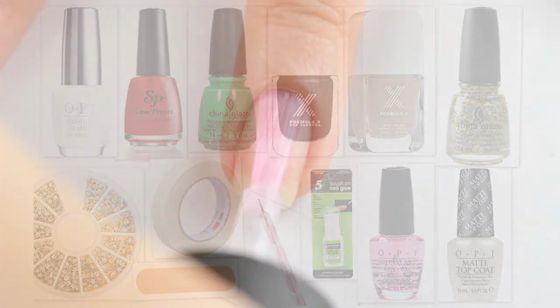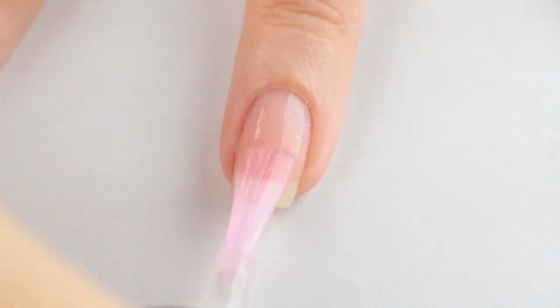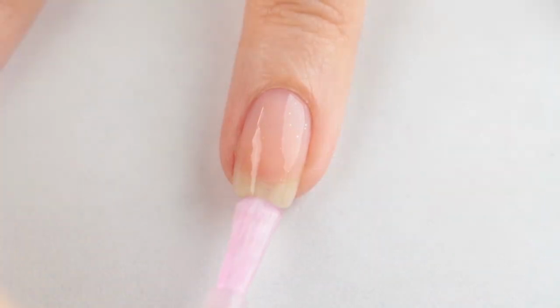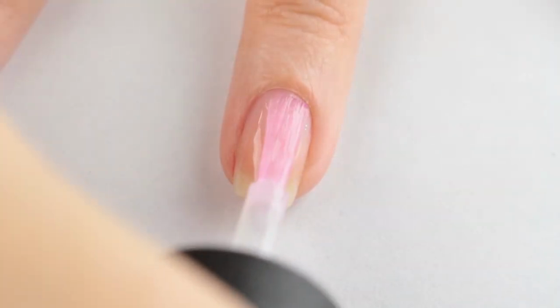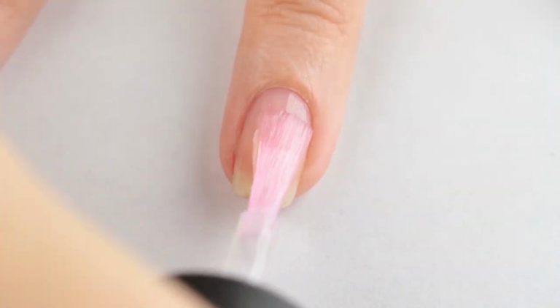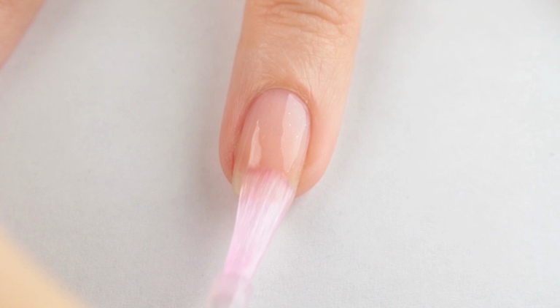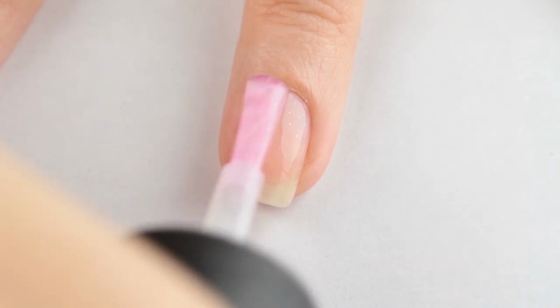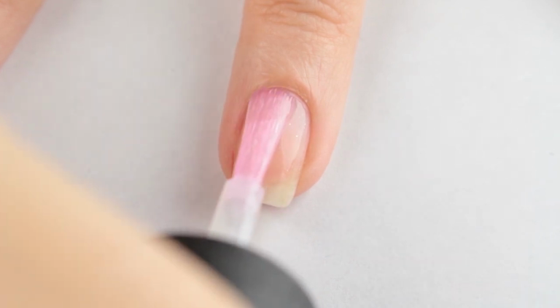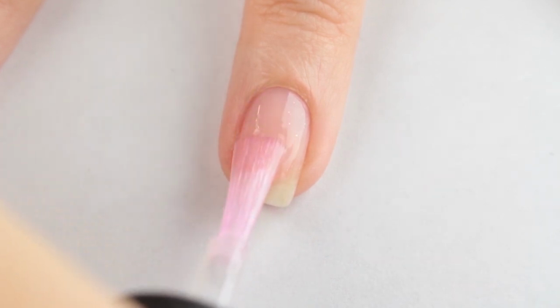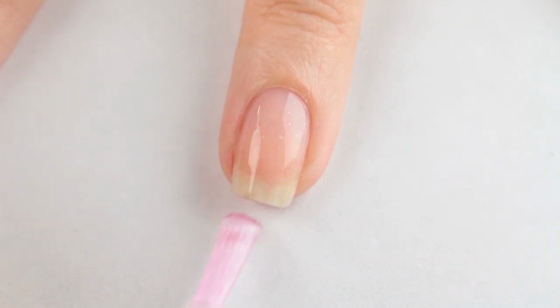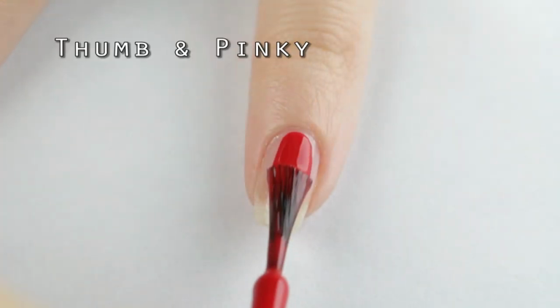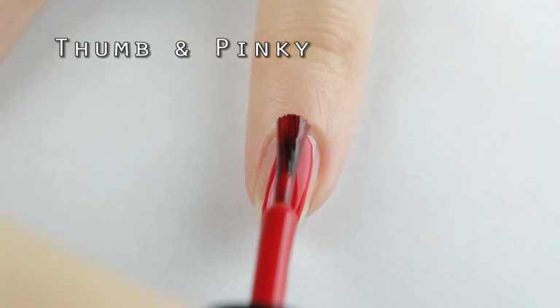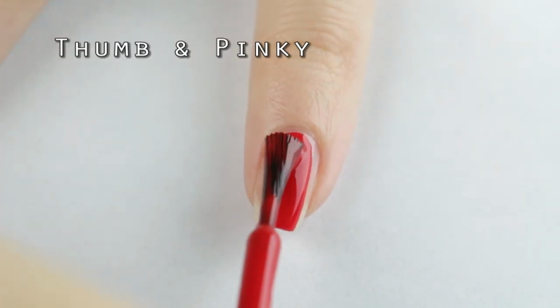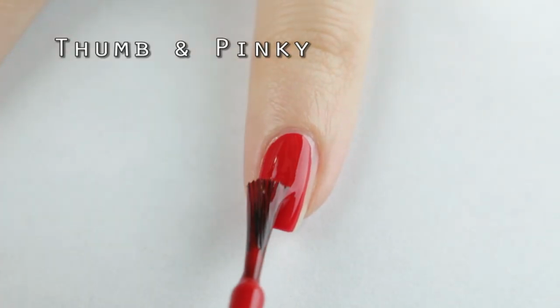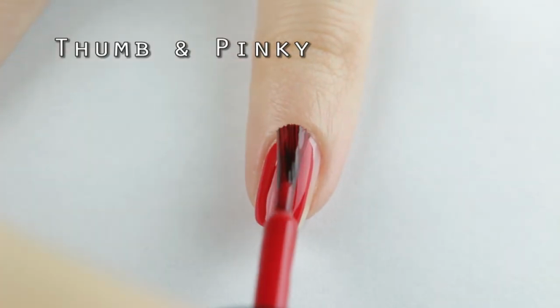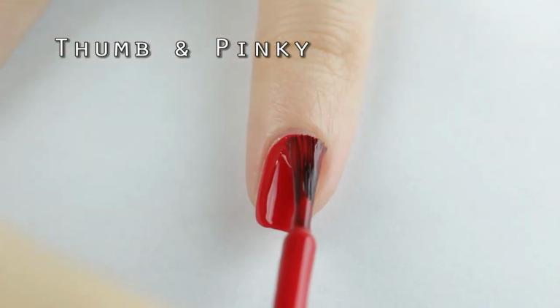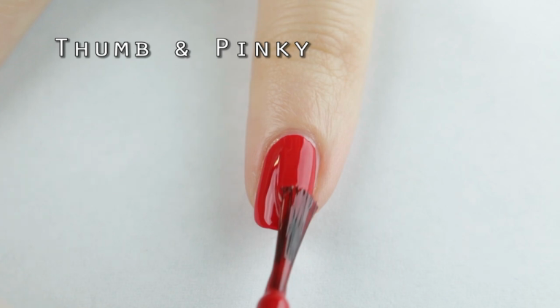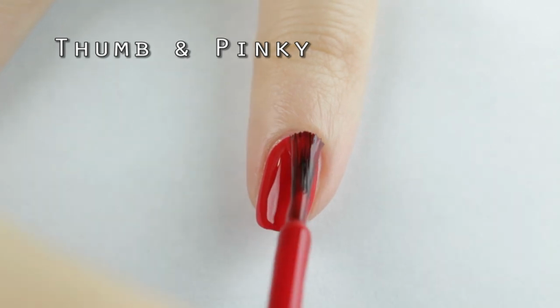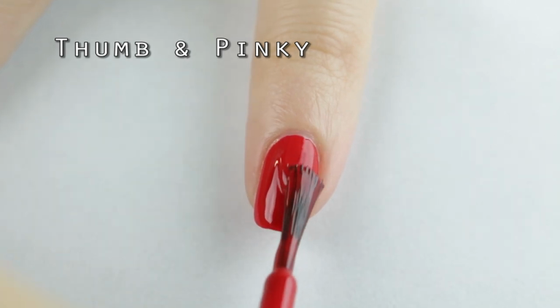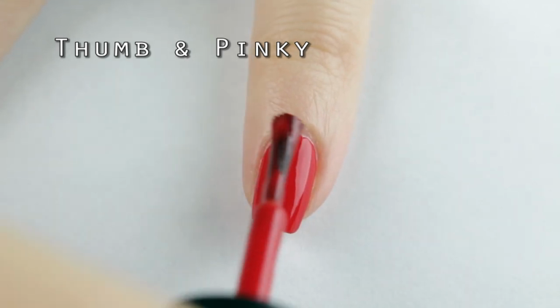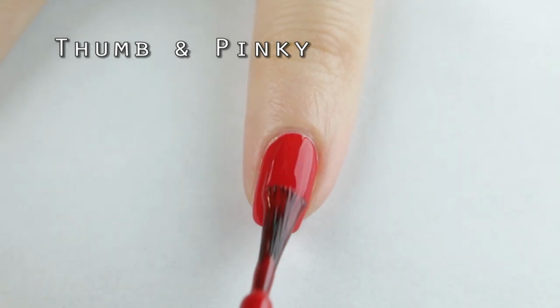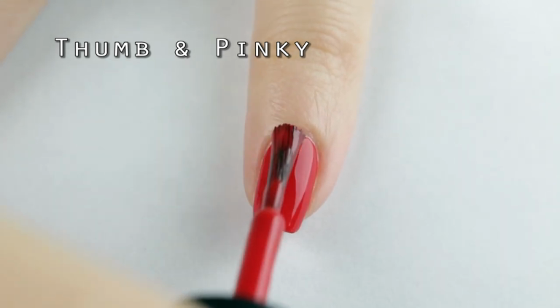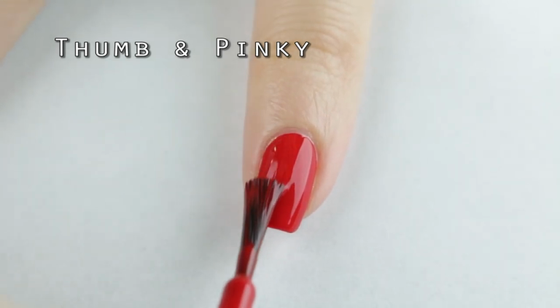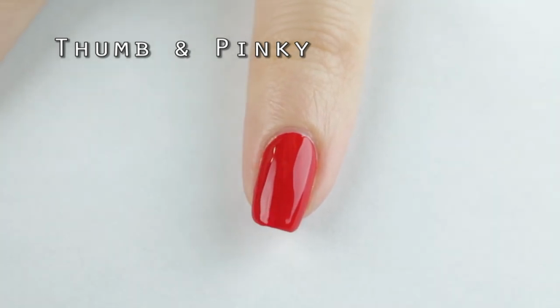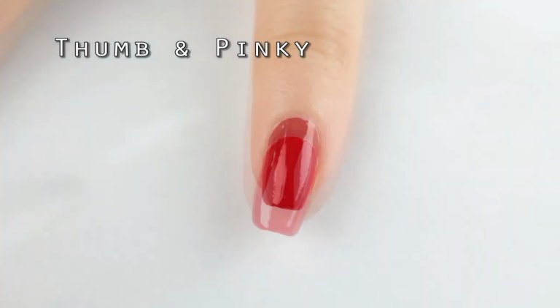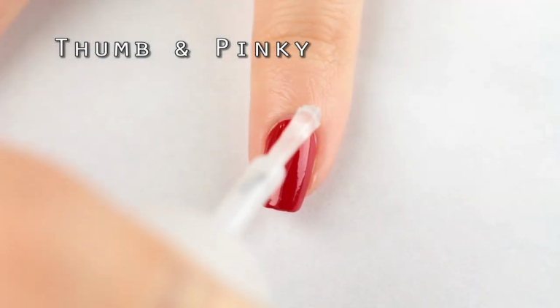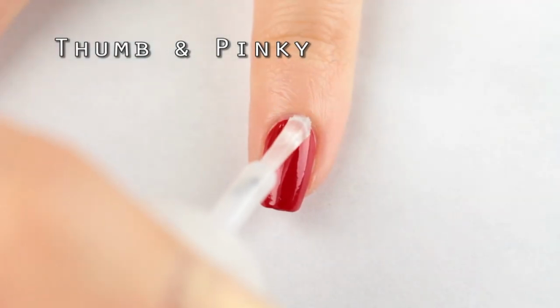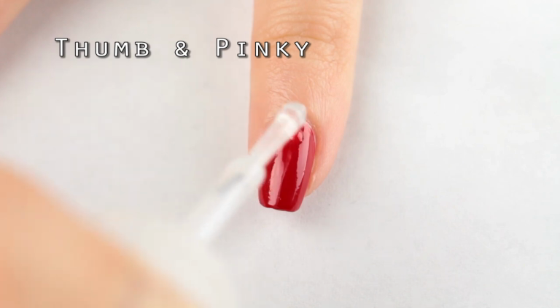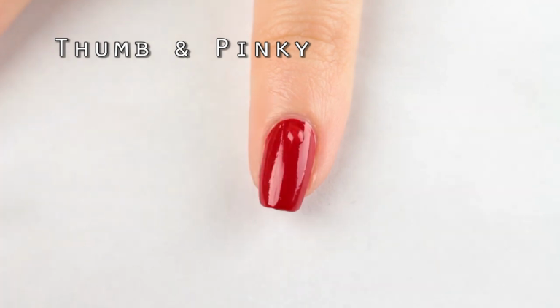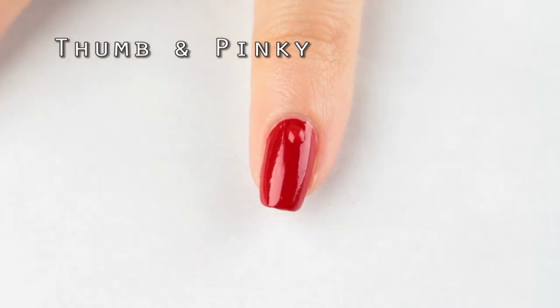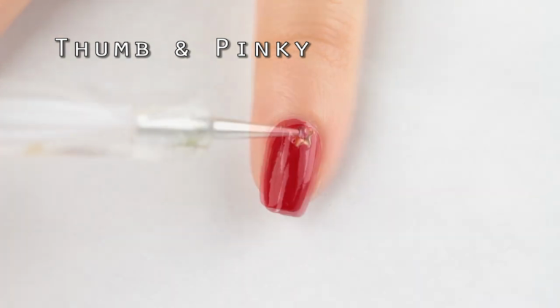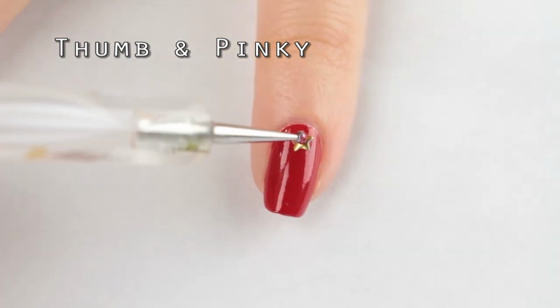To start off this tutorial, I'm applying base coat to all of my nails. For the thumb and pinky nails, I'm applying one coat of bright red nail polish. And with a dot of nail glue, I applied a festive gold star nail stud.